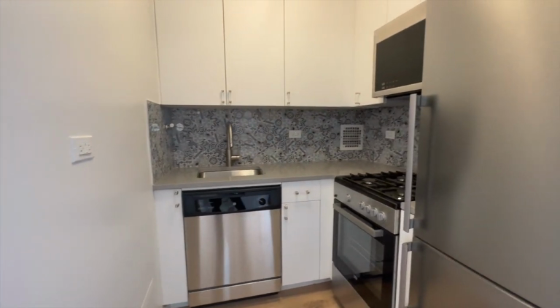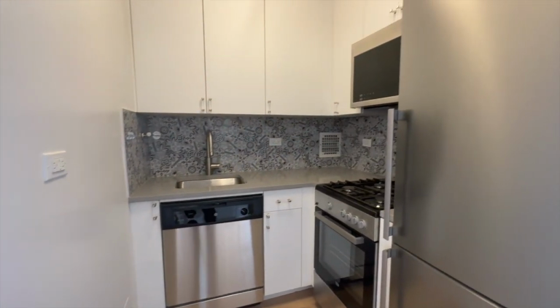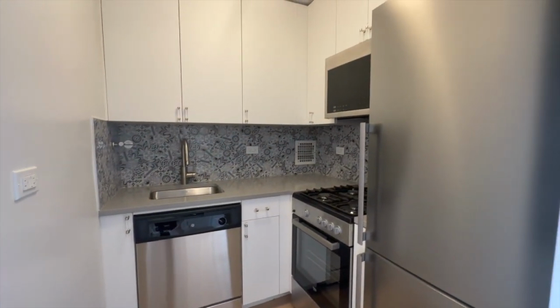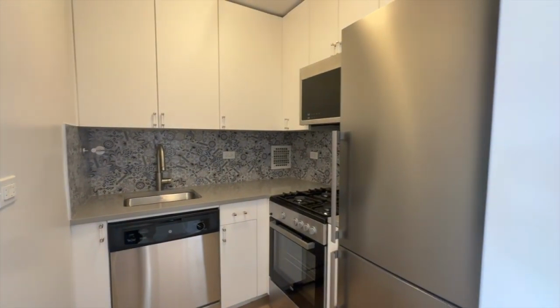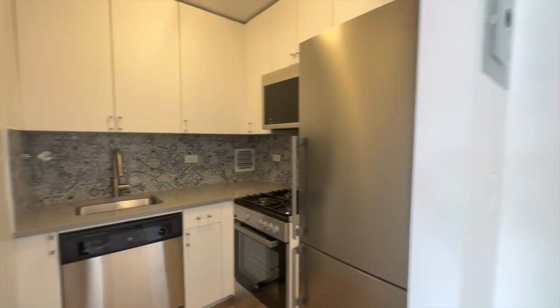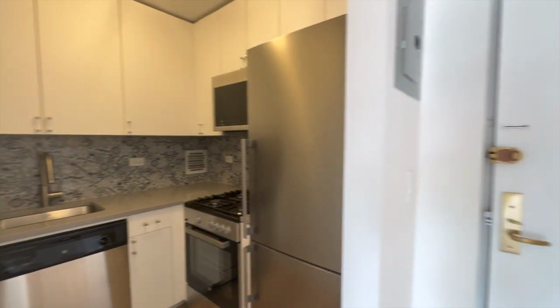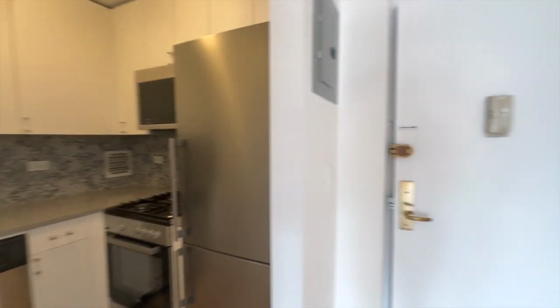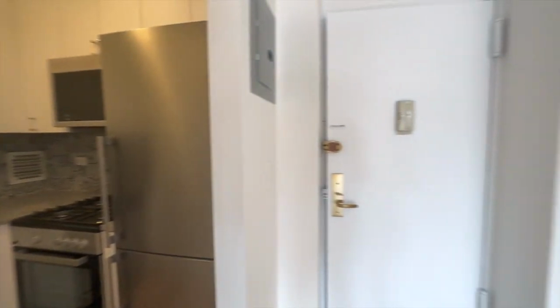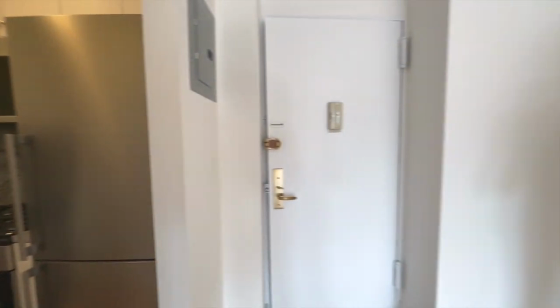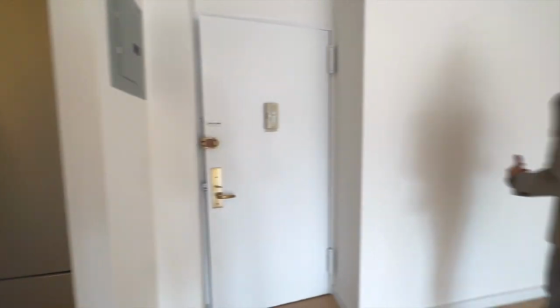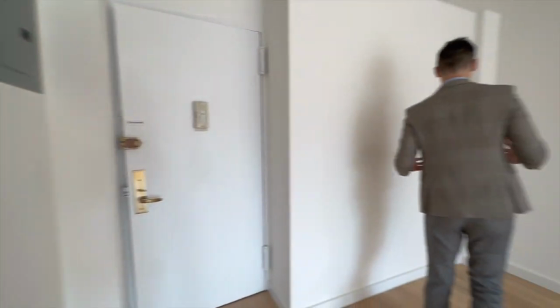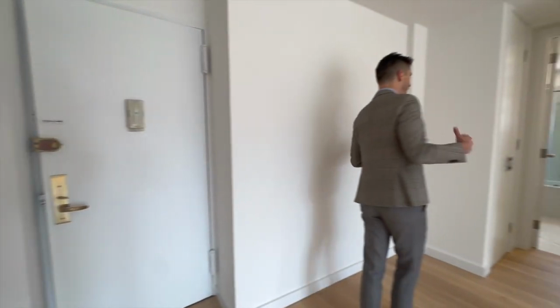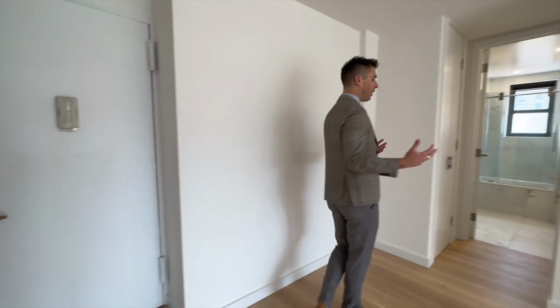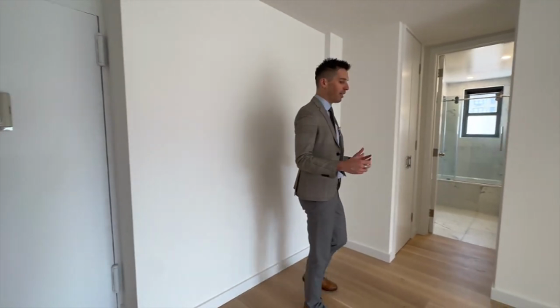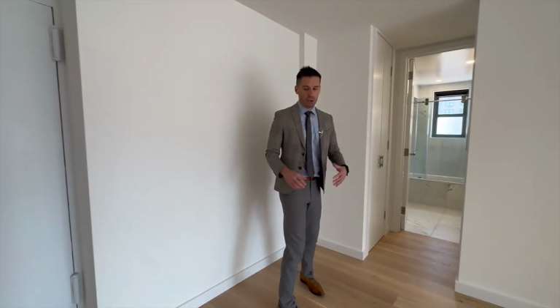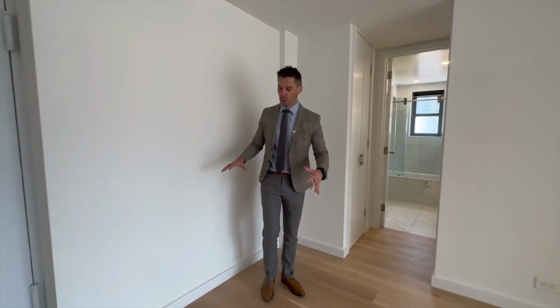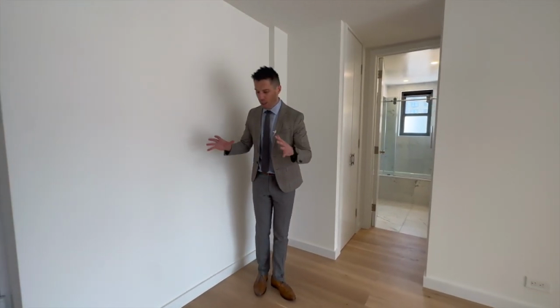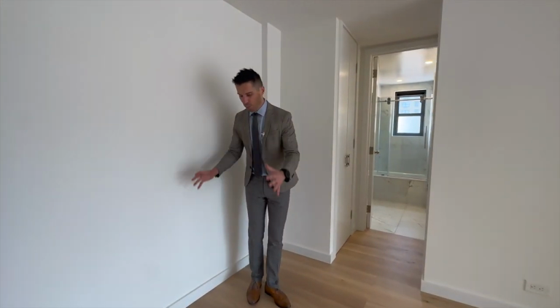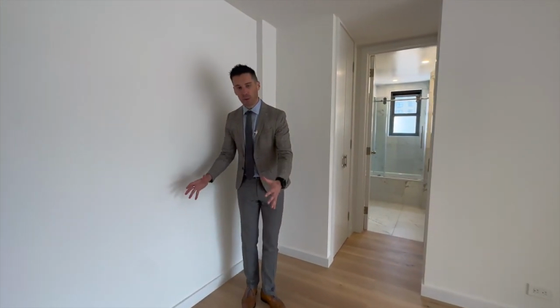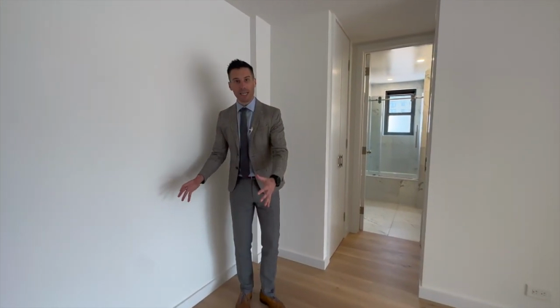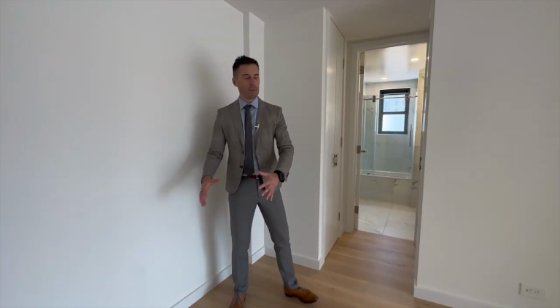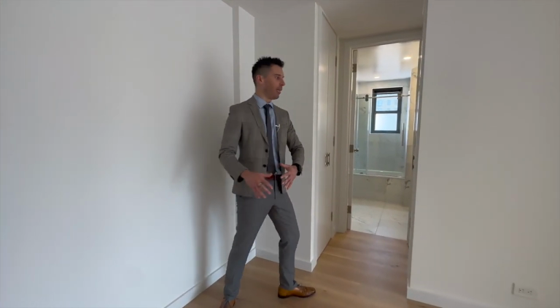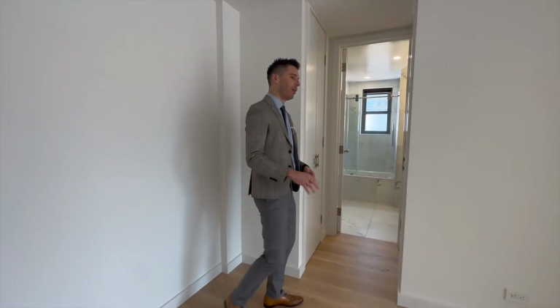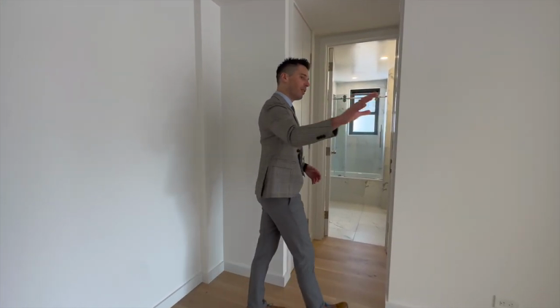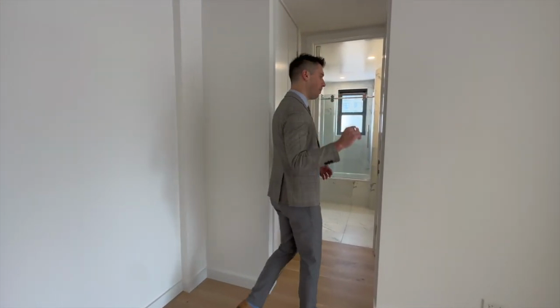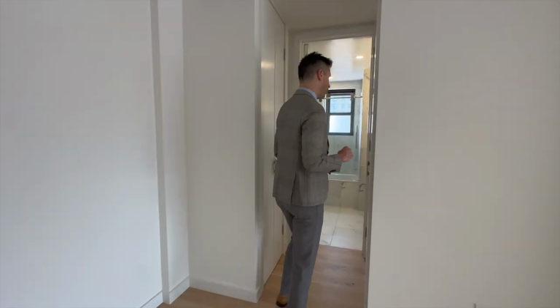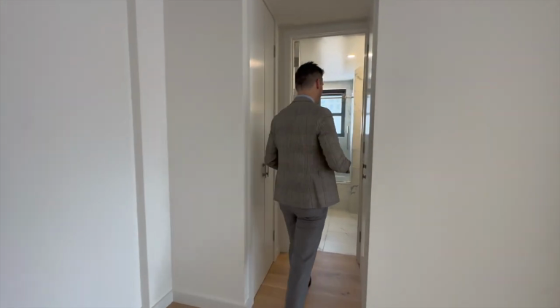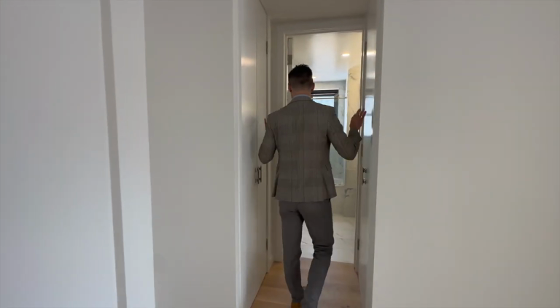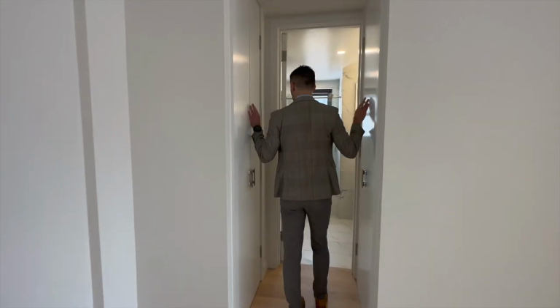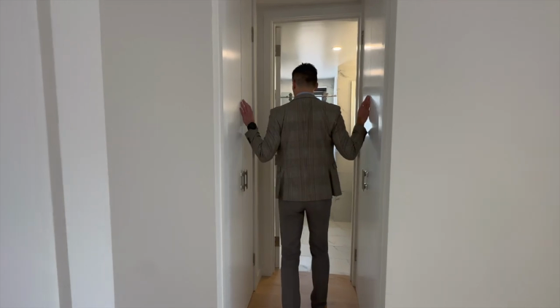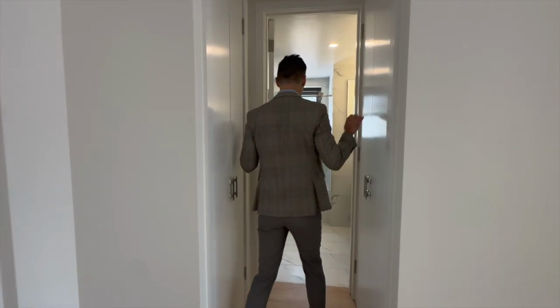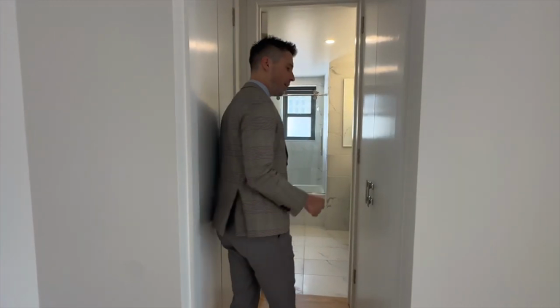Stainless steel. Everything is brand new. Never moved in, never lived in. You could do a small little dining table here, but there is a bigger dining section. You have double-wide over here.